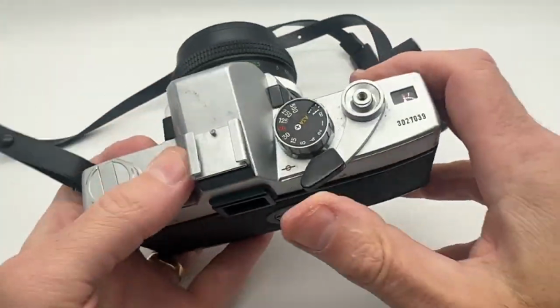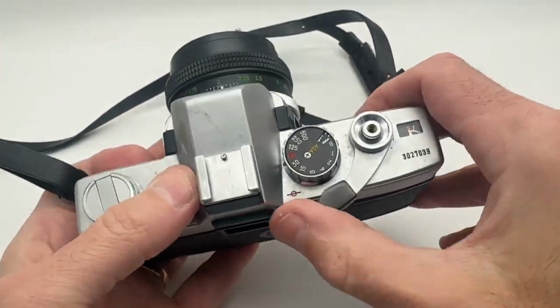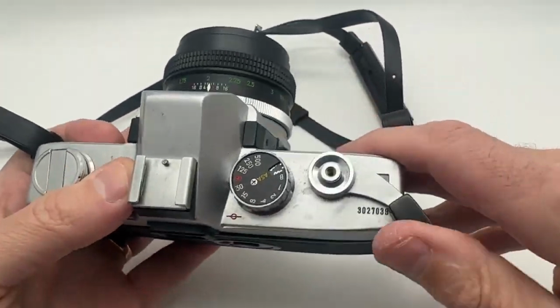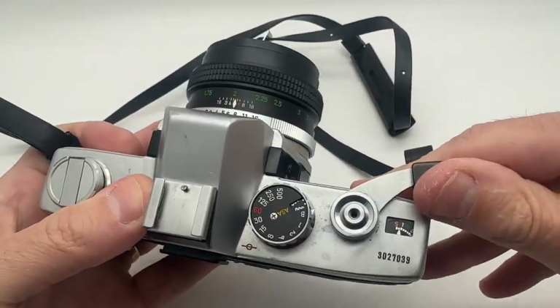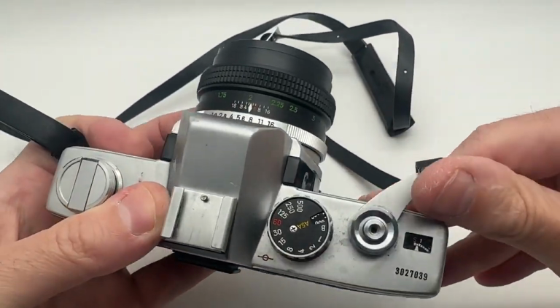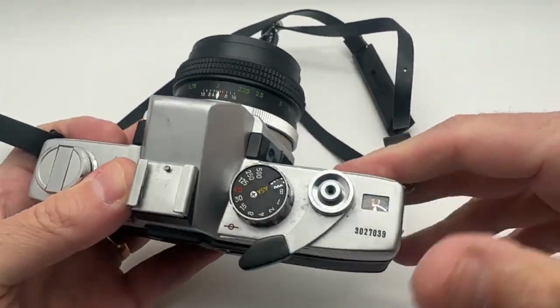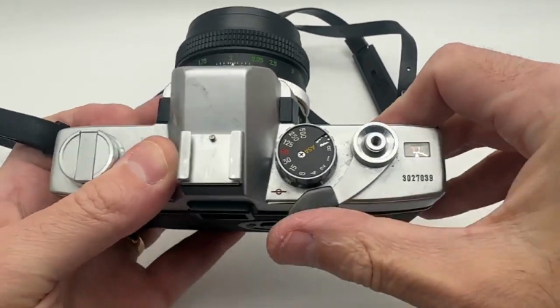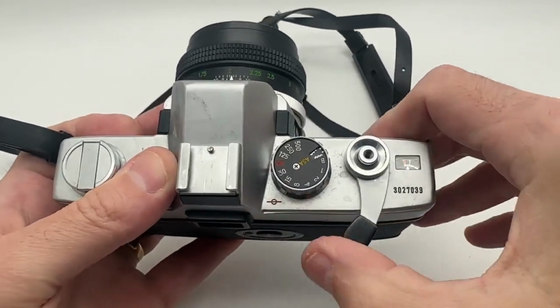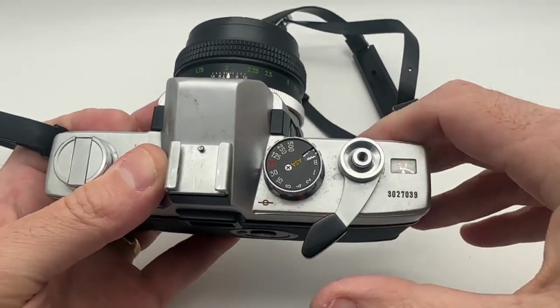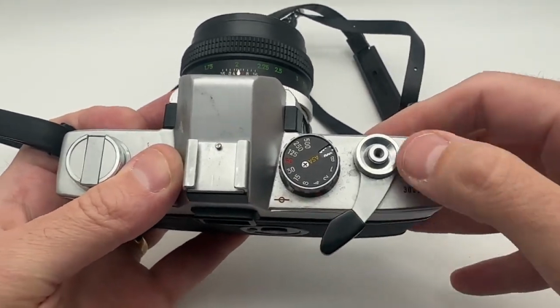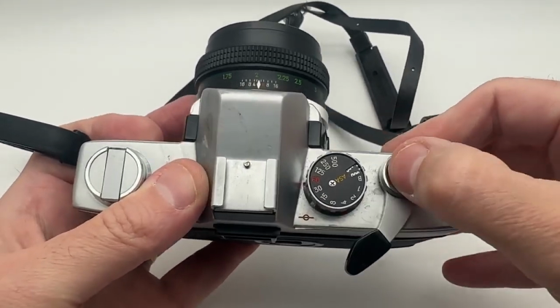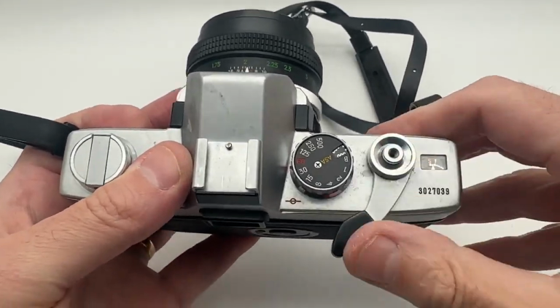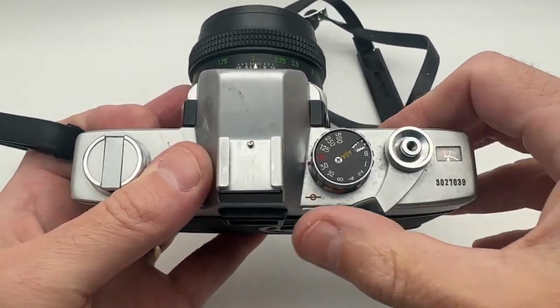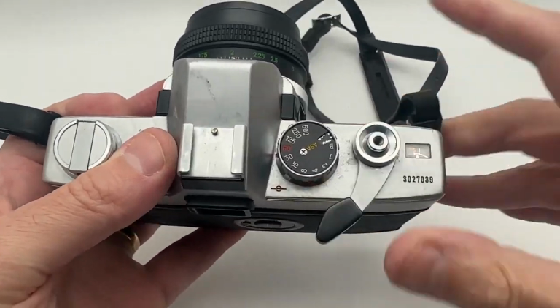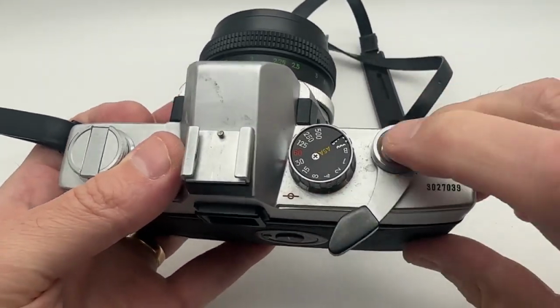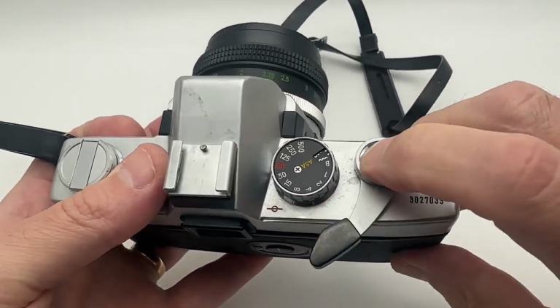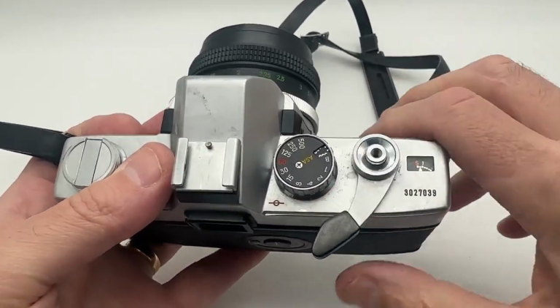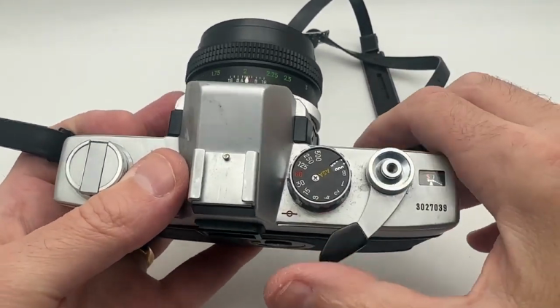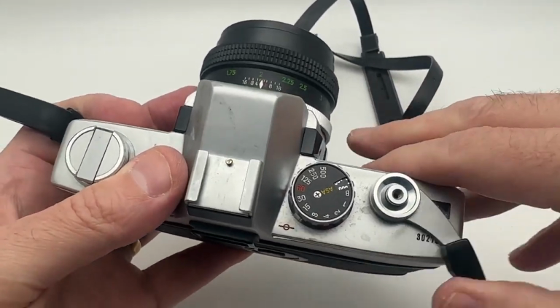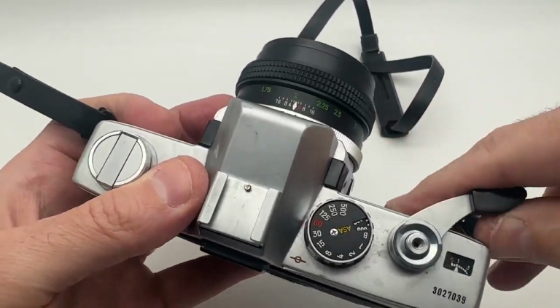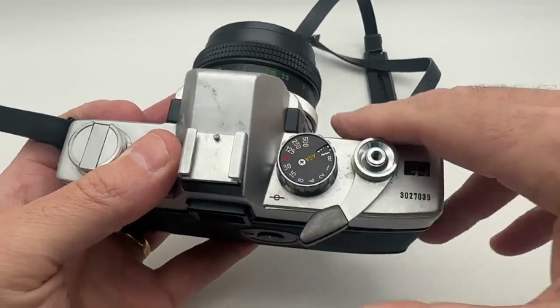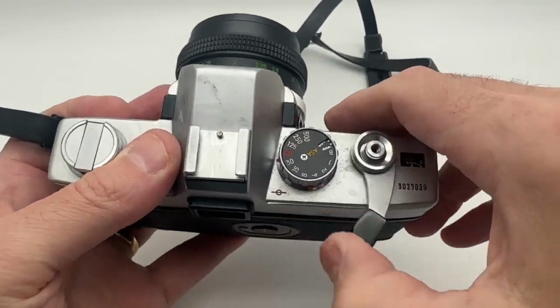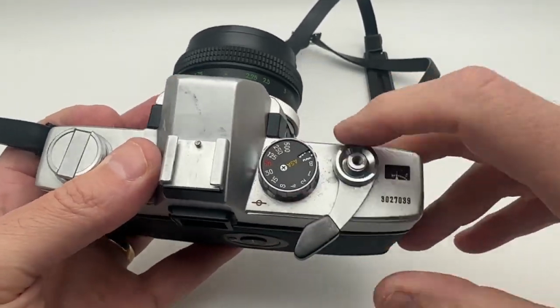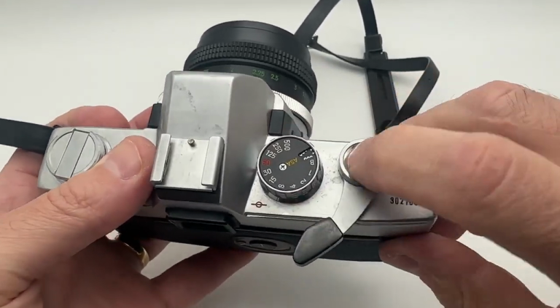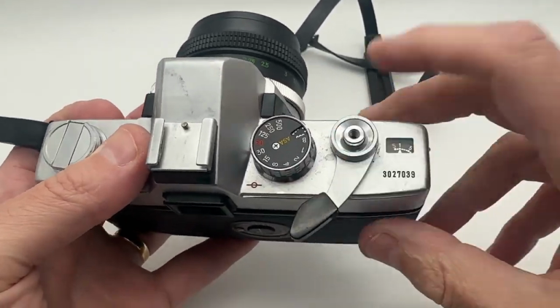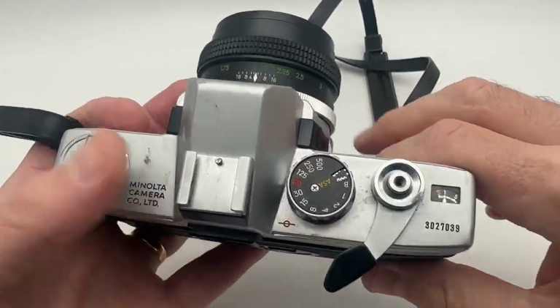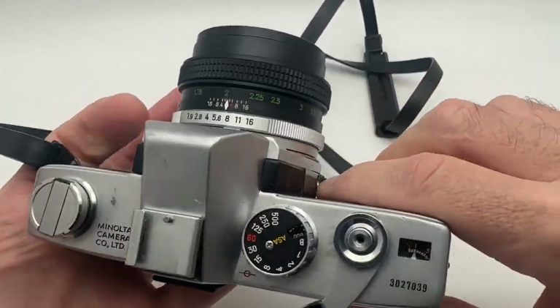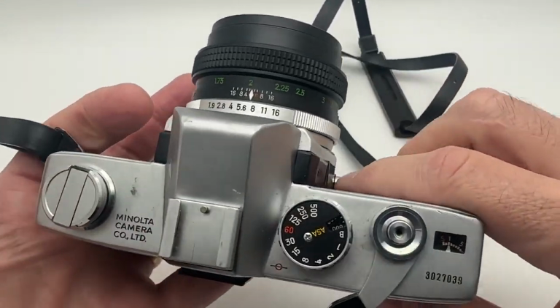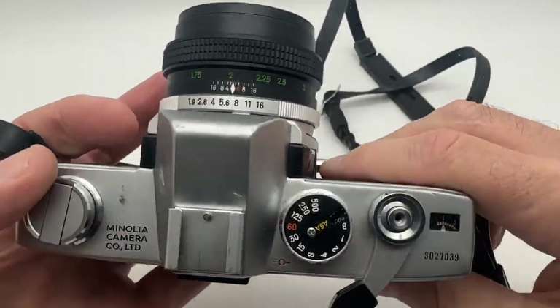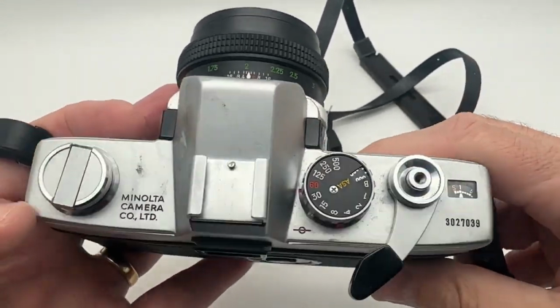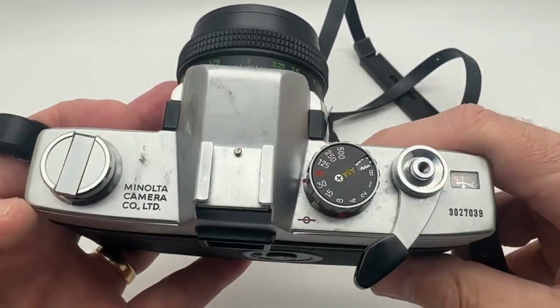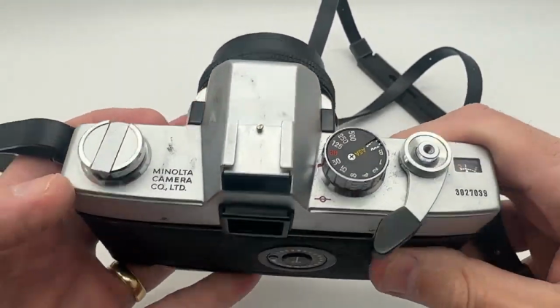To access it, just ratchet like that and then like that there. You can hear that. The meter does work.